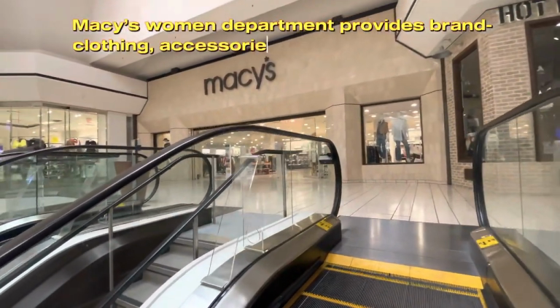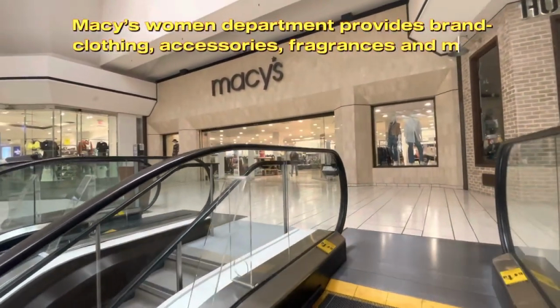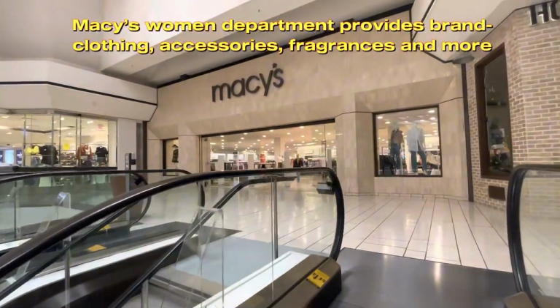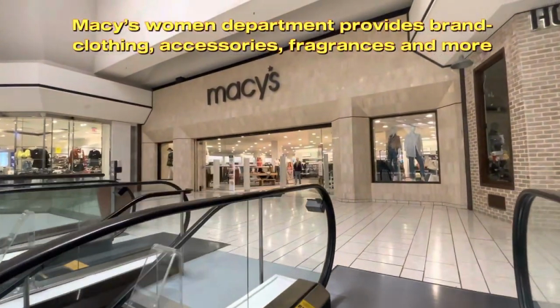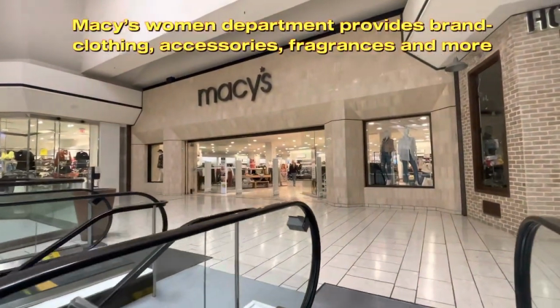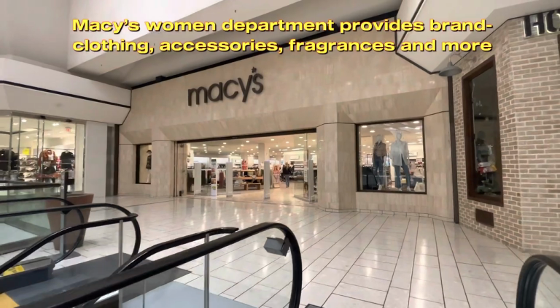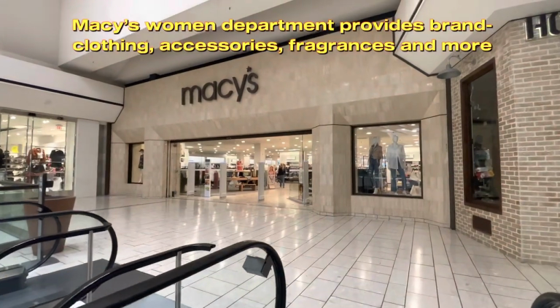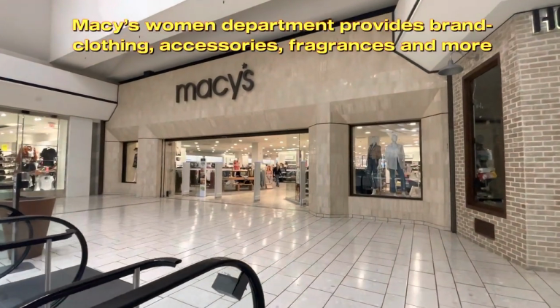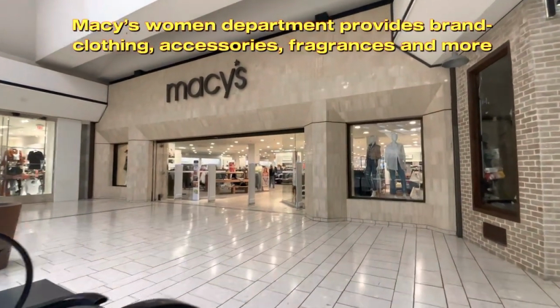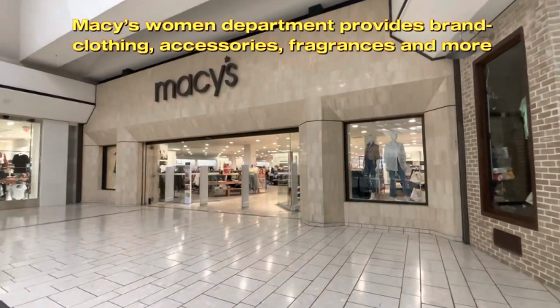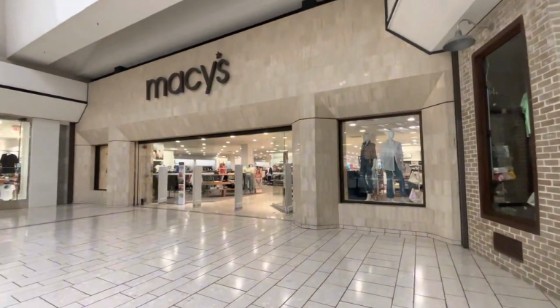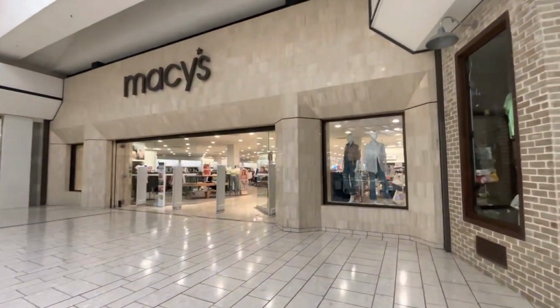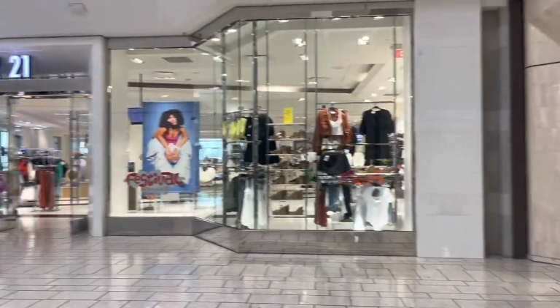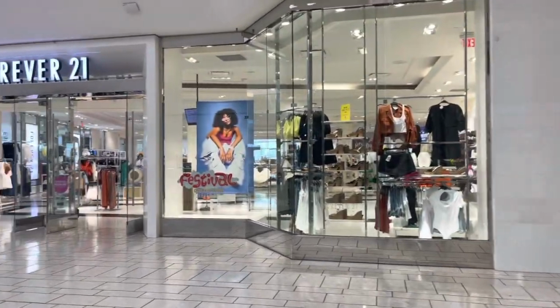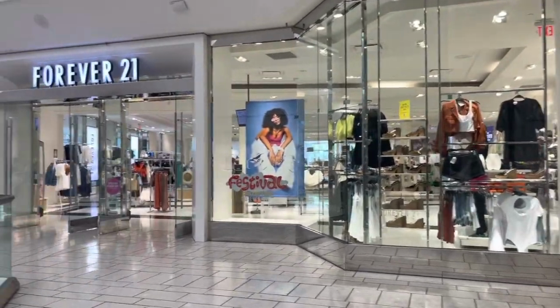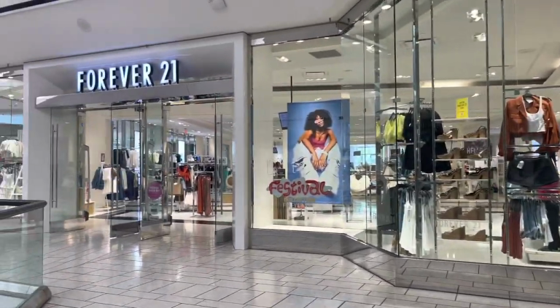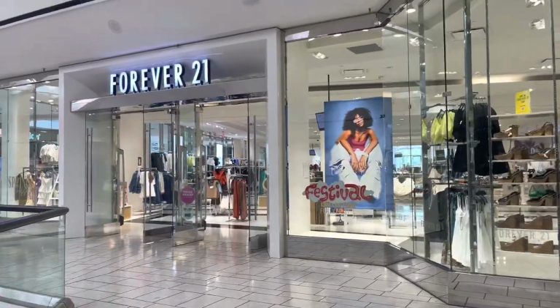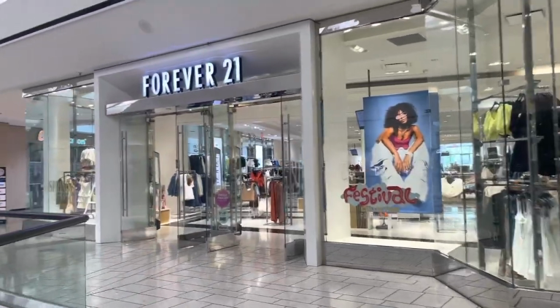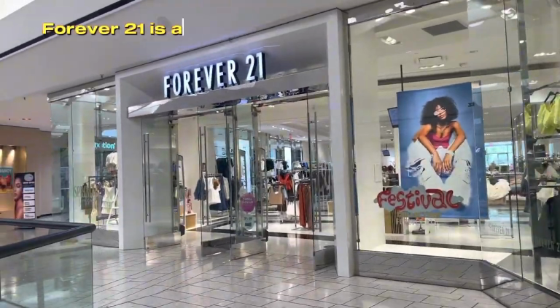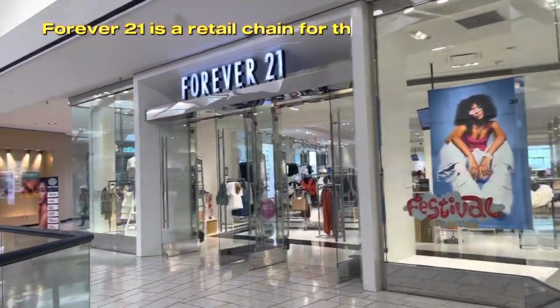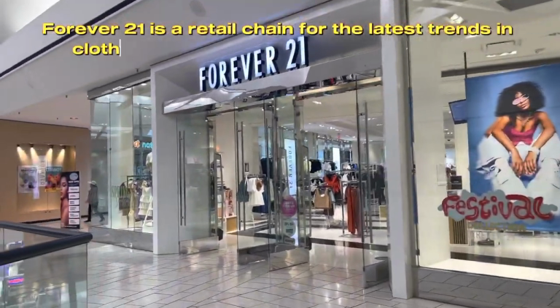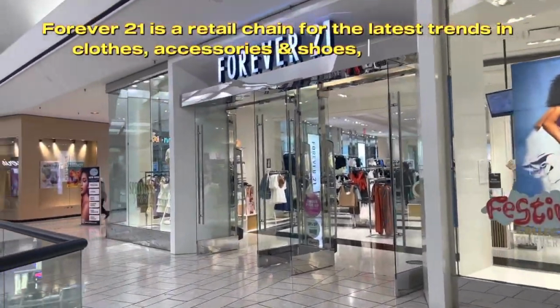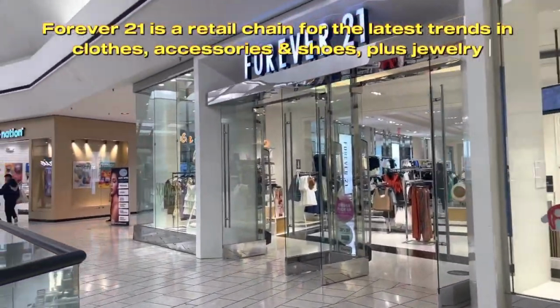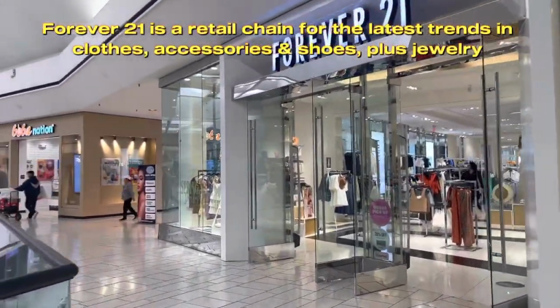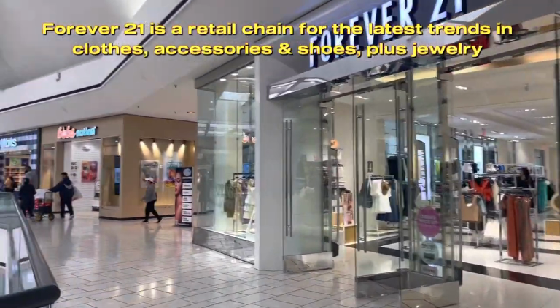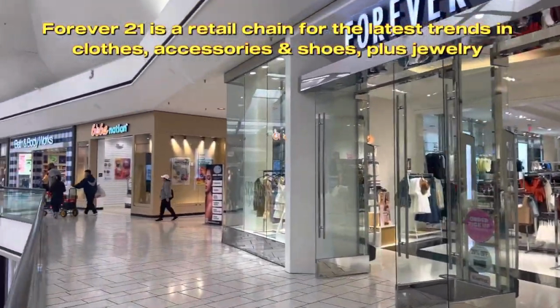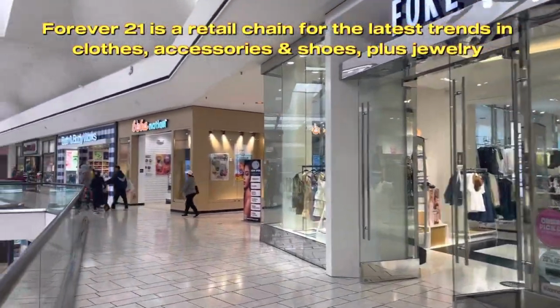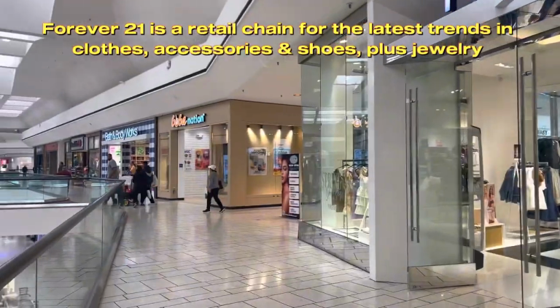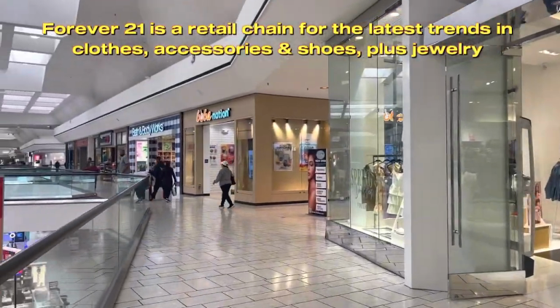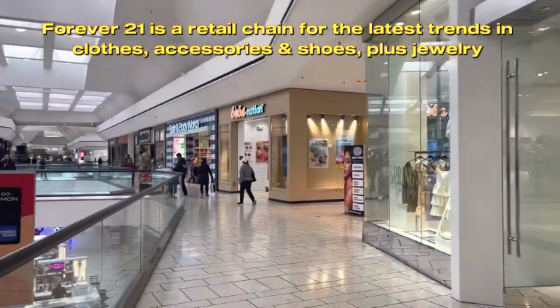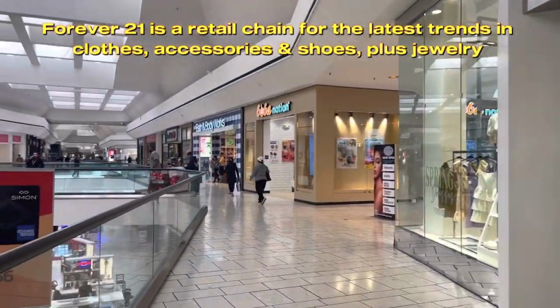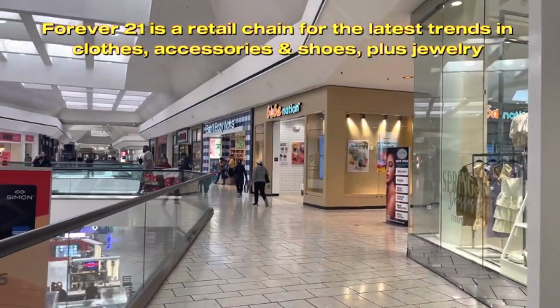Macy's Women's Department provides brand clothing, accessories, fragrances and more. Forever 21 is a retail chain for the latest trends in clothes, accessories, and shoes, plus jewelry.